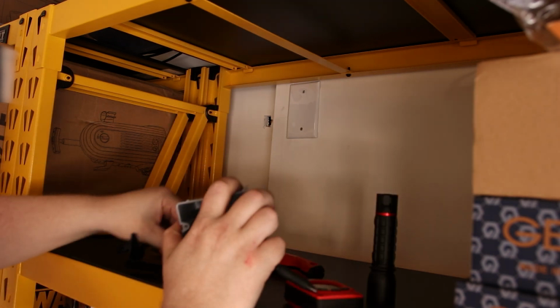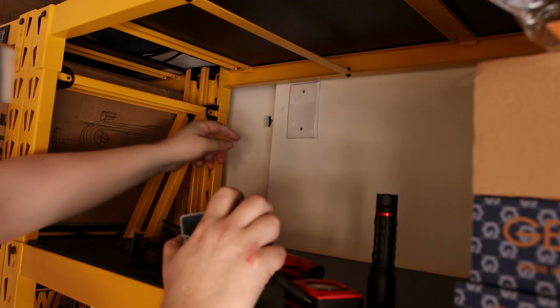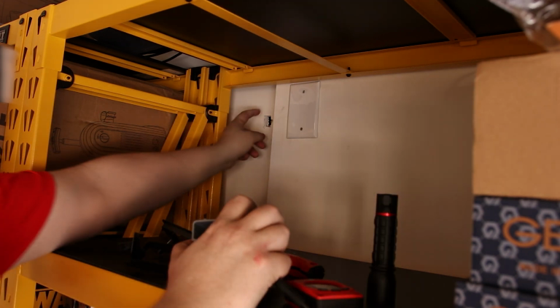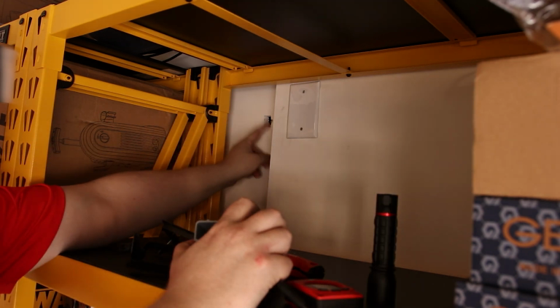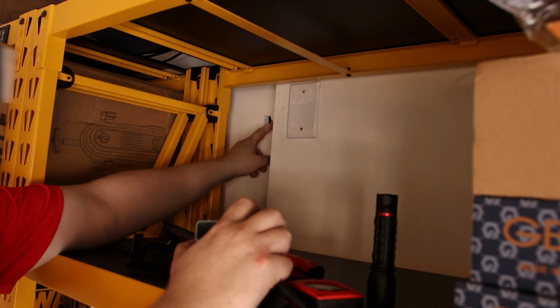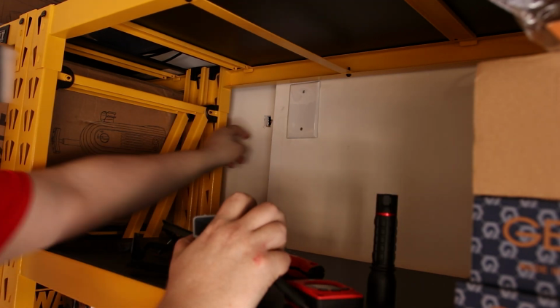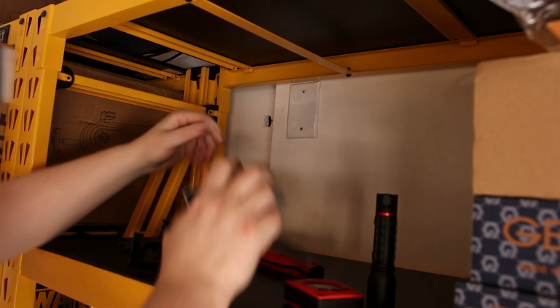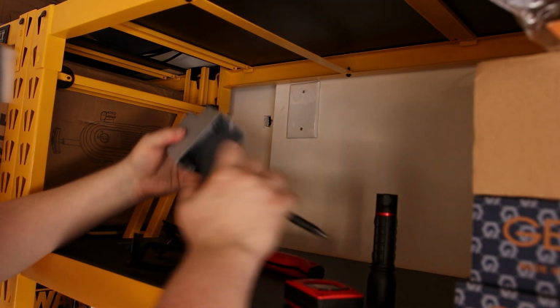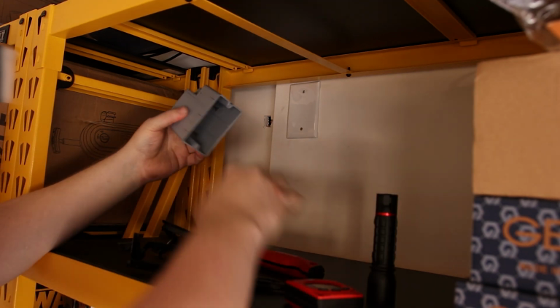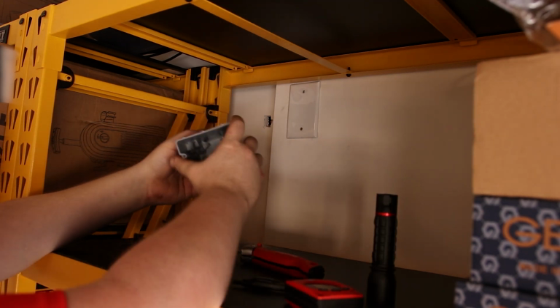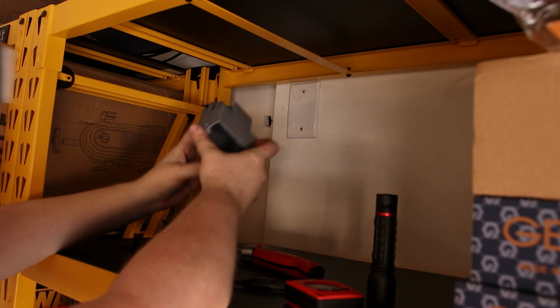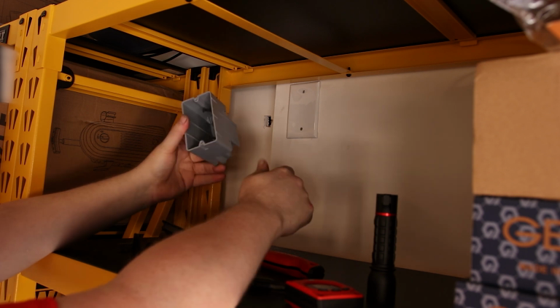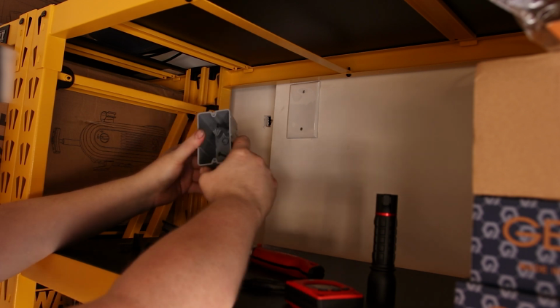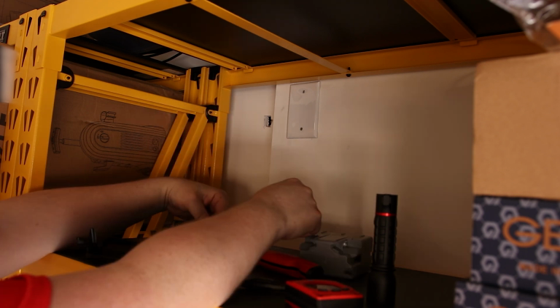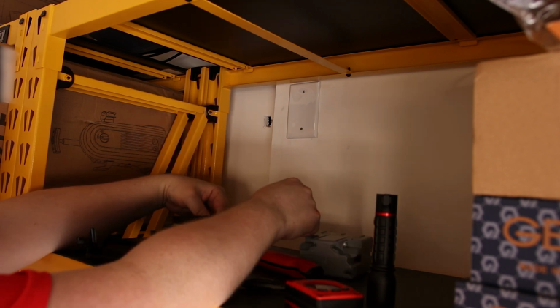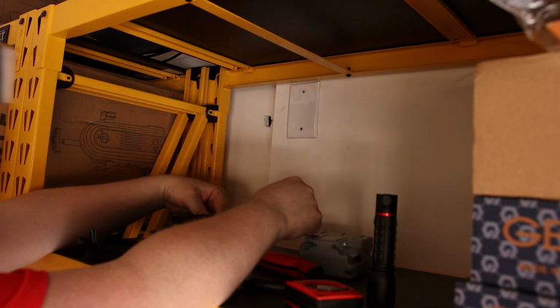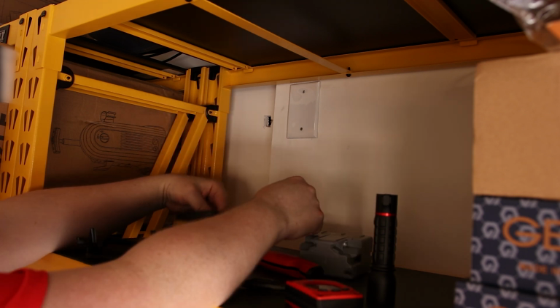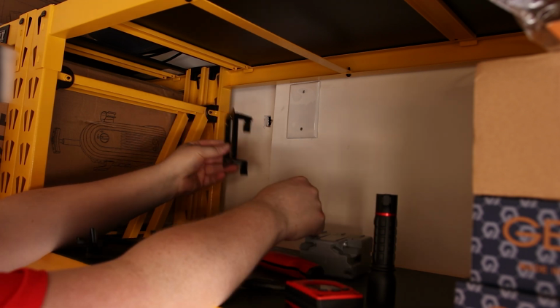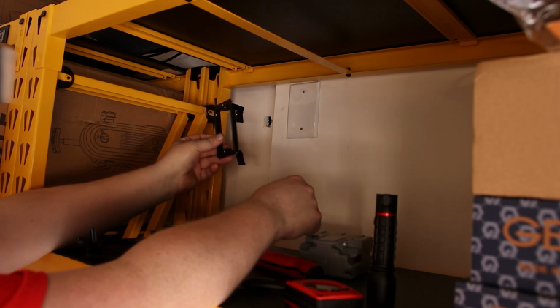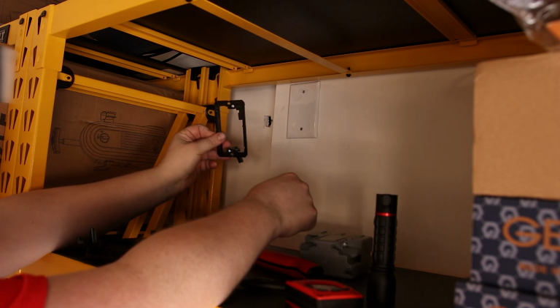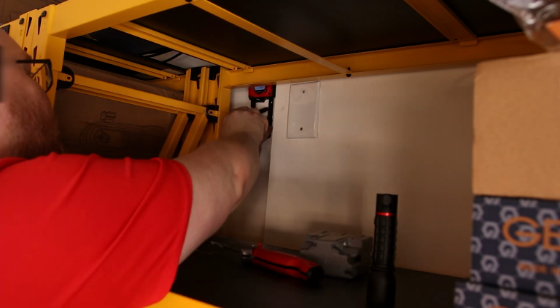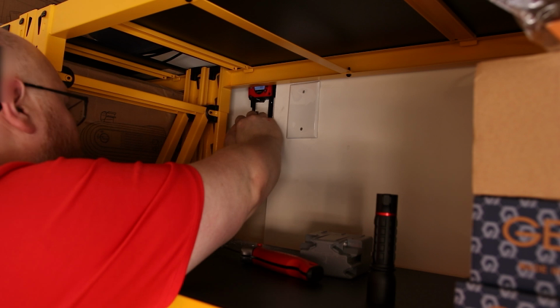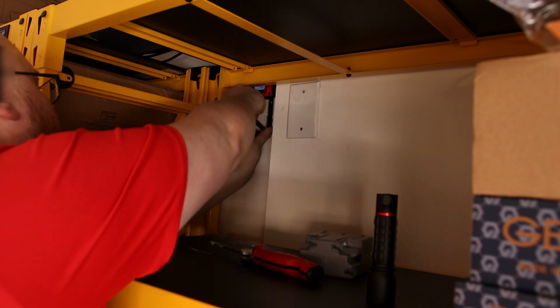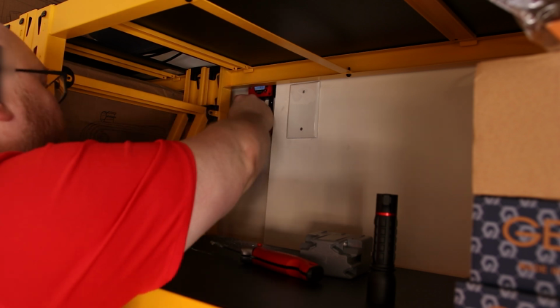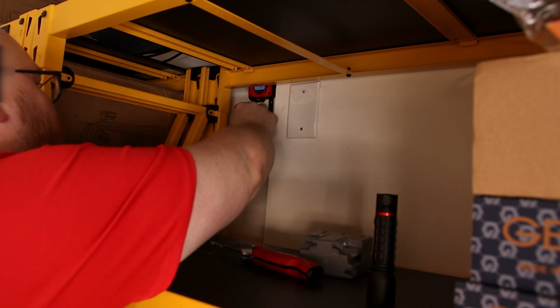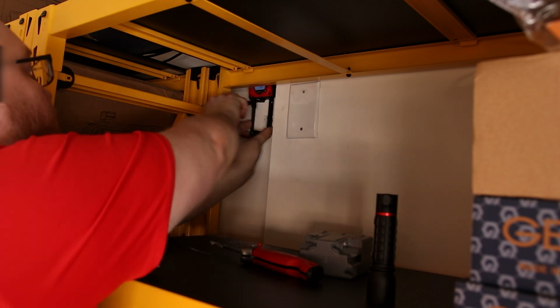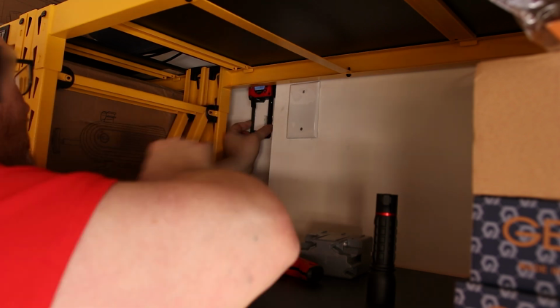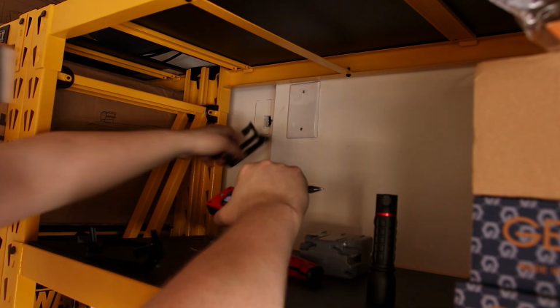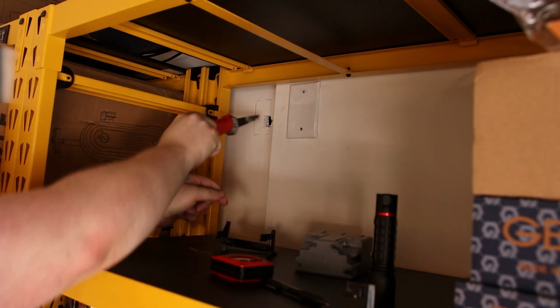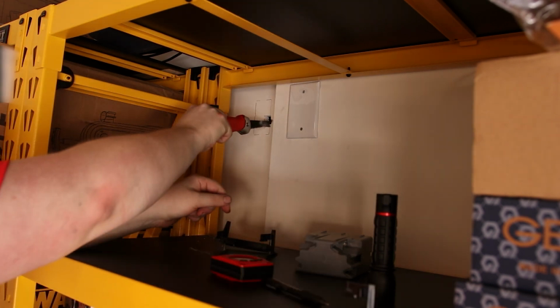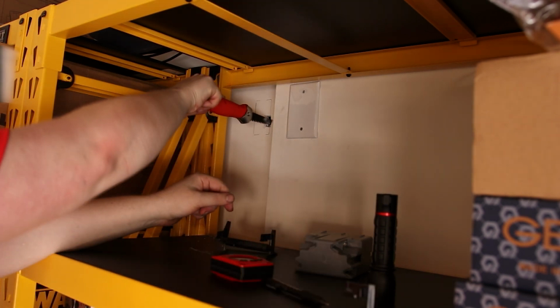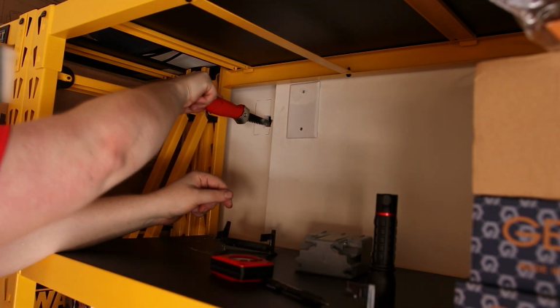There are a couple of ways to do this. Because I have a stud right here I could try to use just a single gang box, but since this is low voltage I'm going to use a low-voltage work box. I want to cut it out just a little wide.